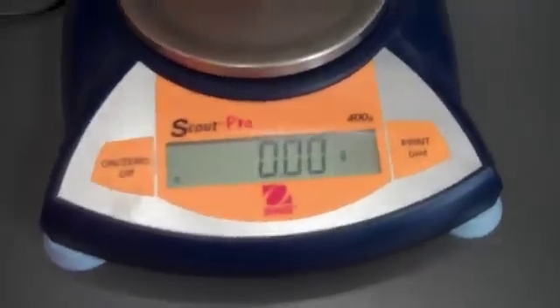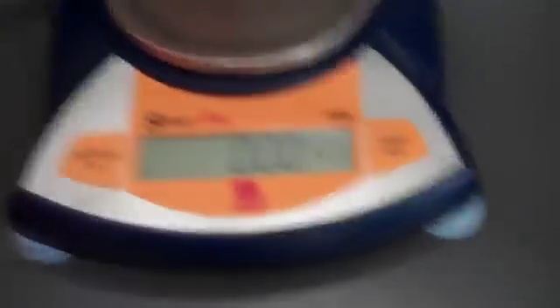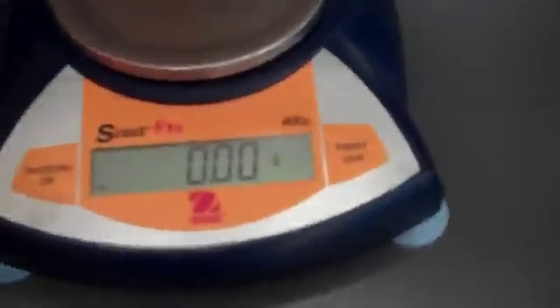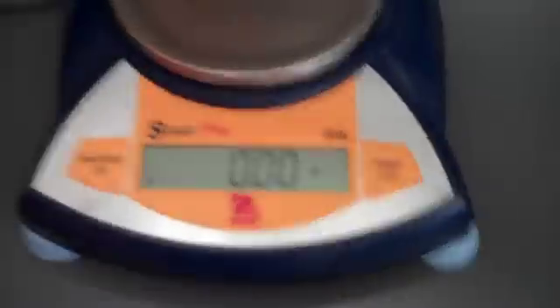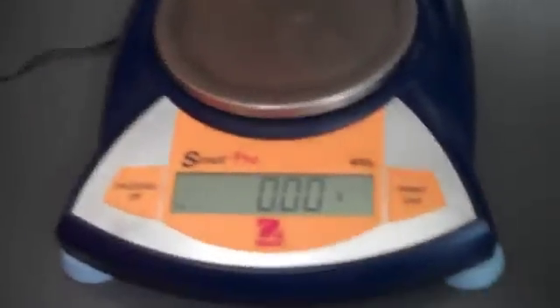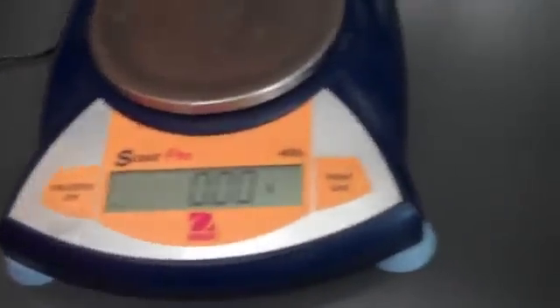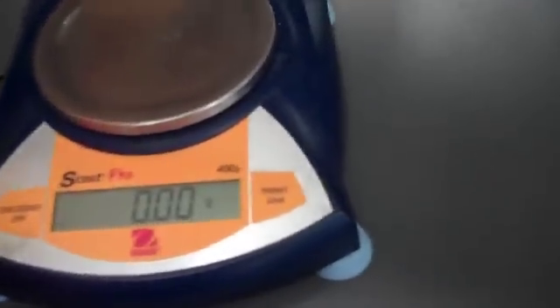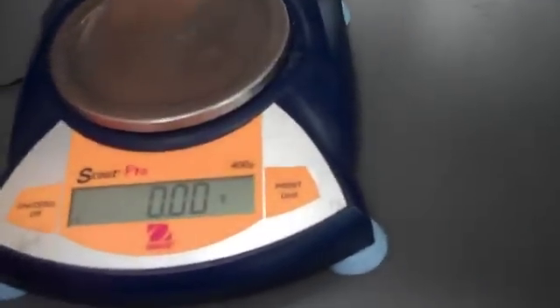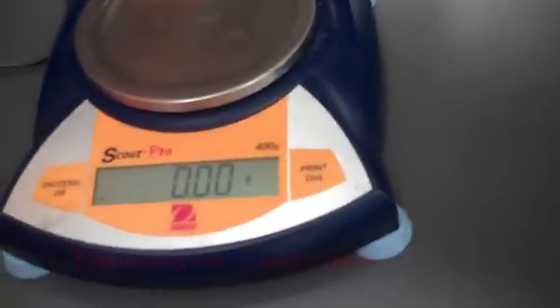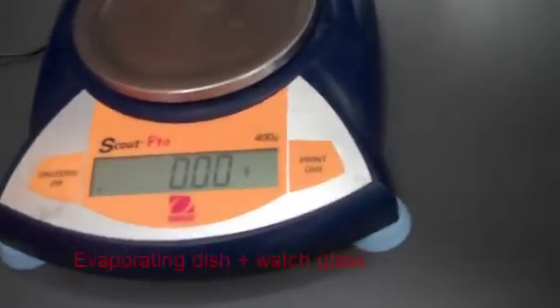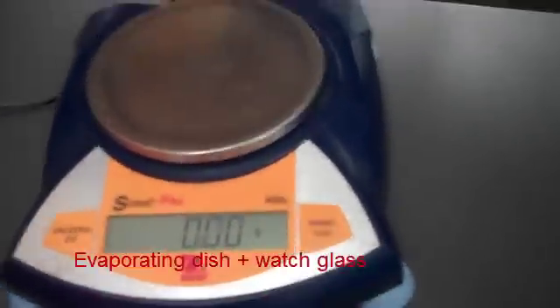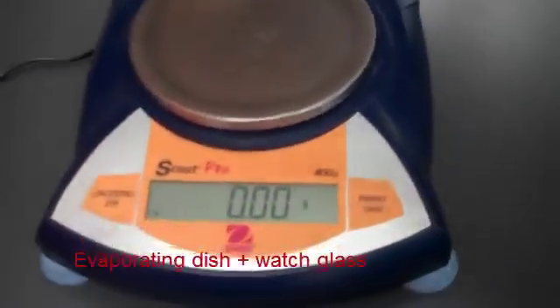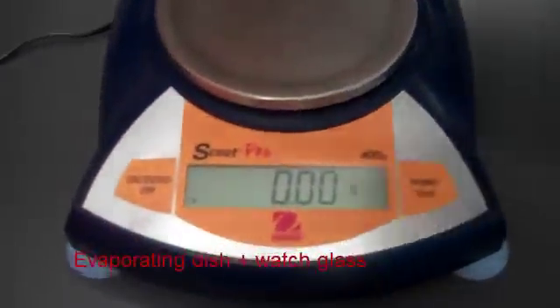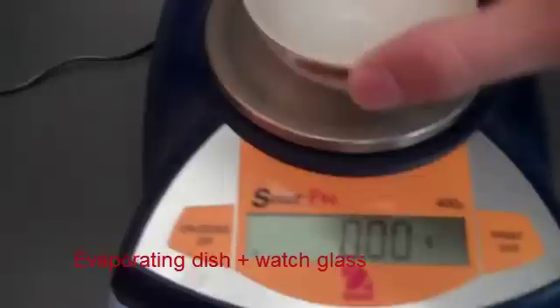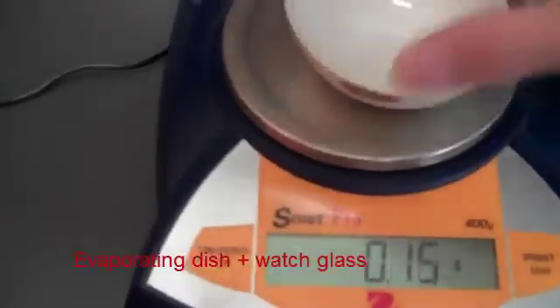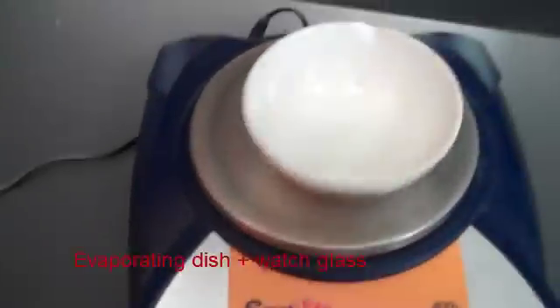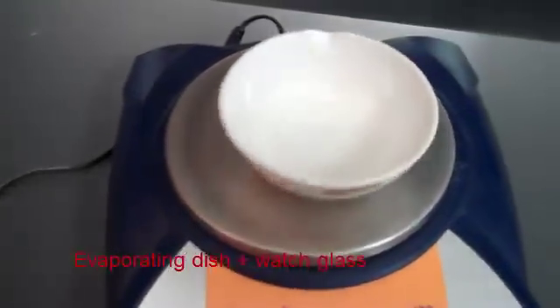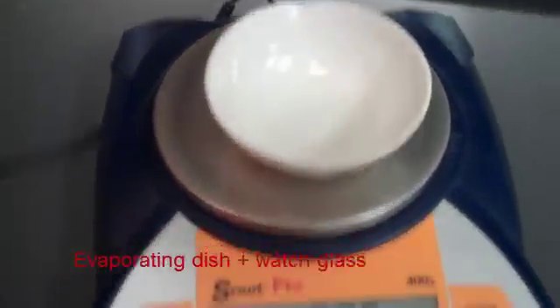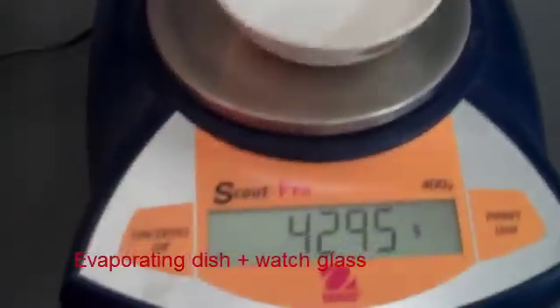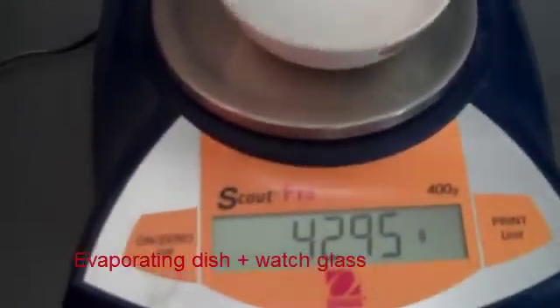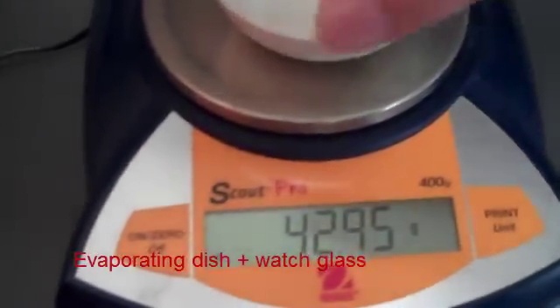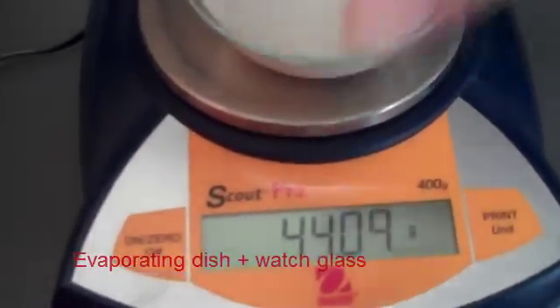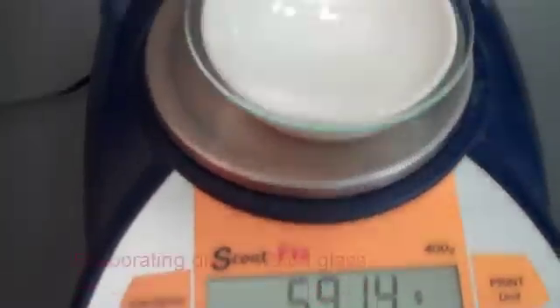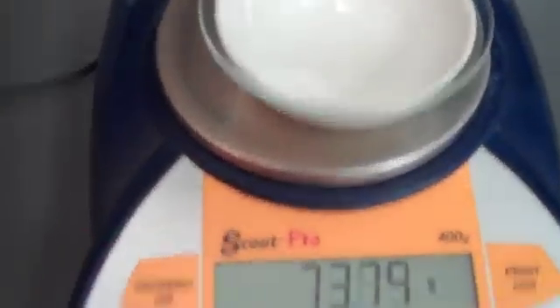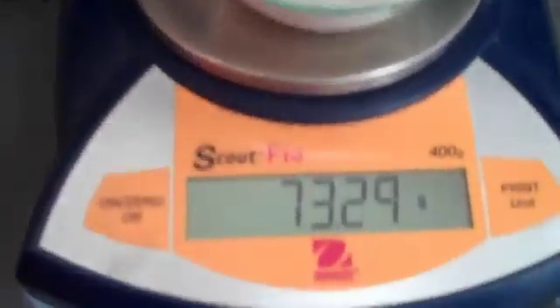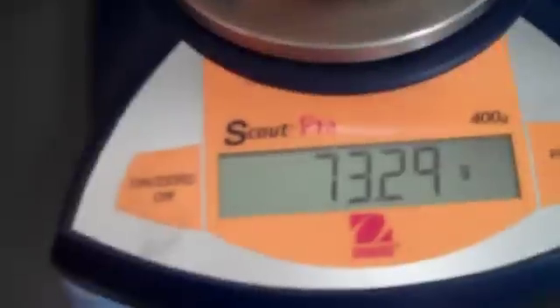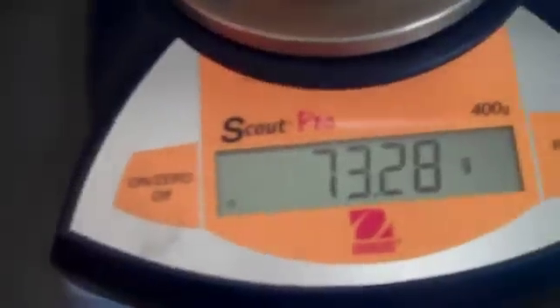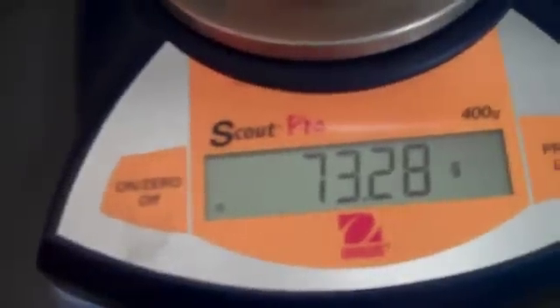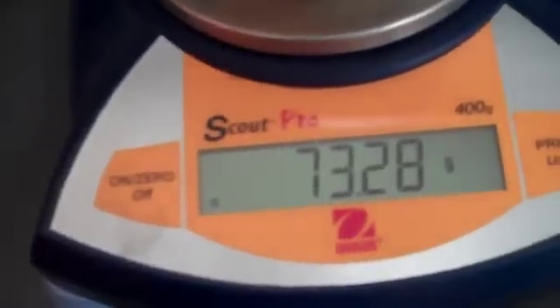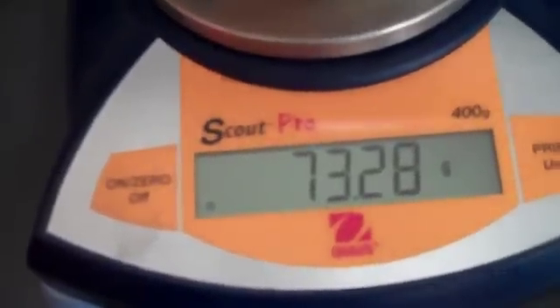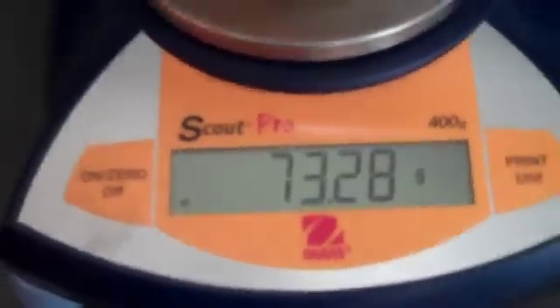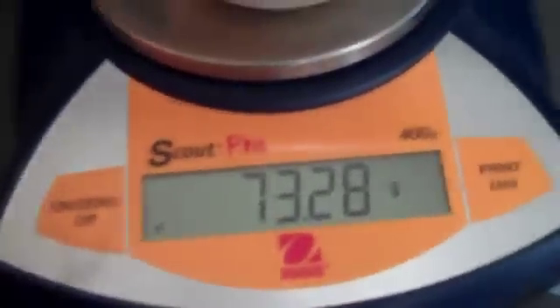Step one is to find the combined mass of the evaporating dish plus the watch glass. Here's the dish and here's the watch glass, and the combined mass is 73.28 grams.